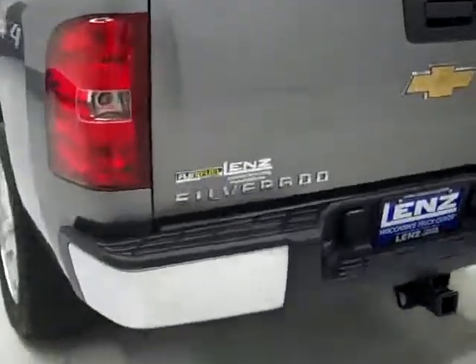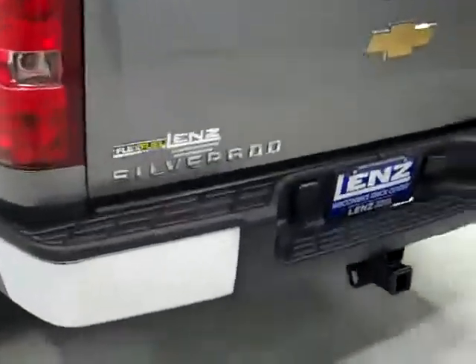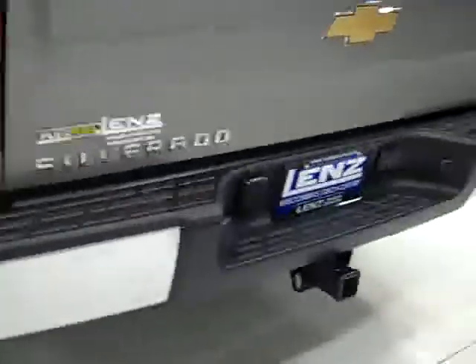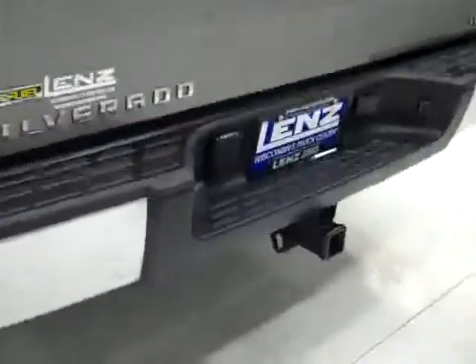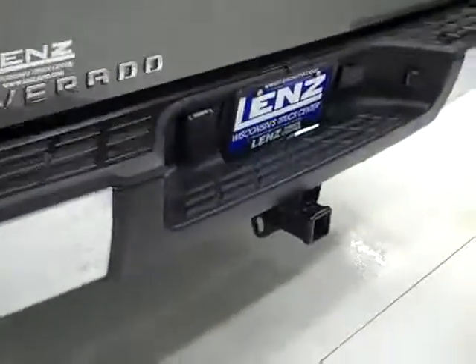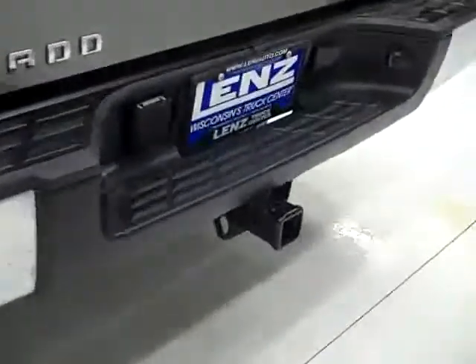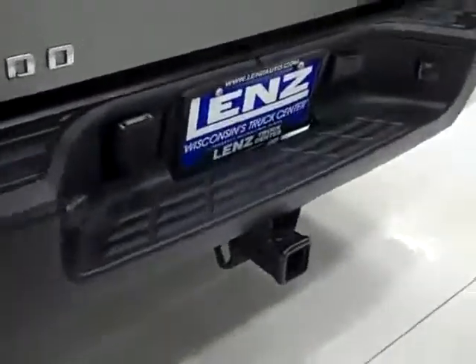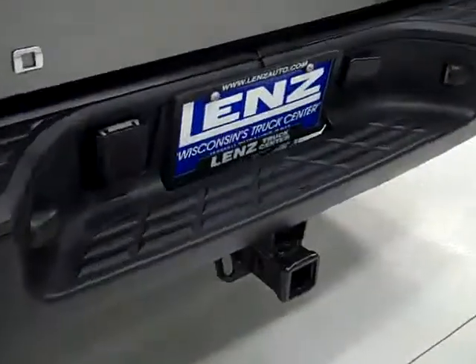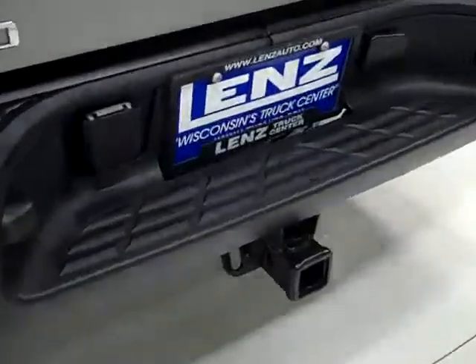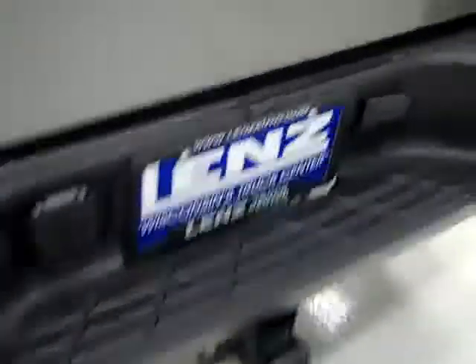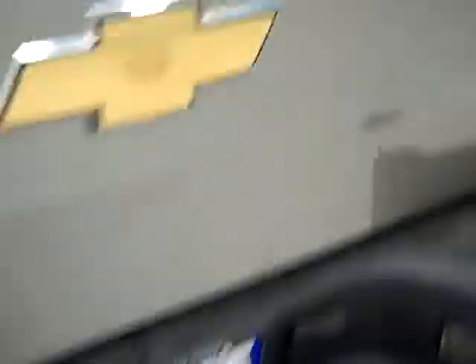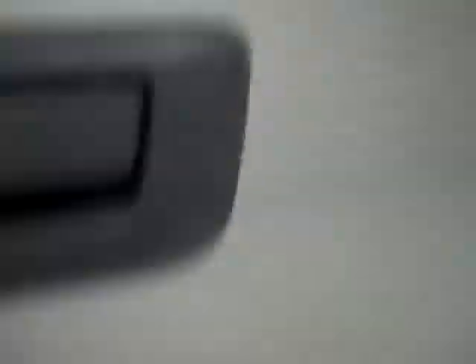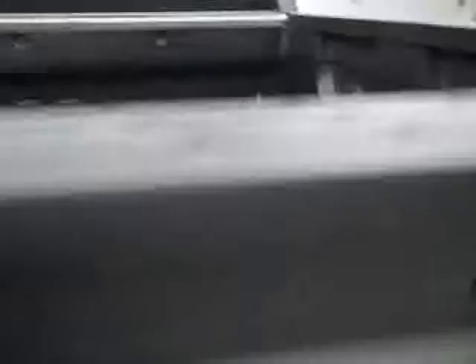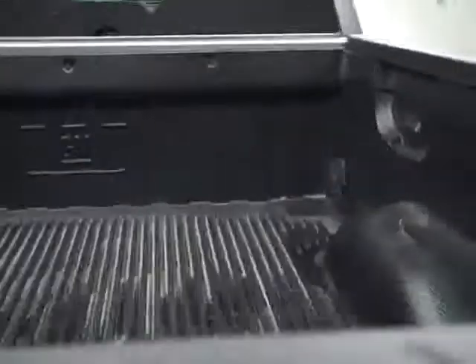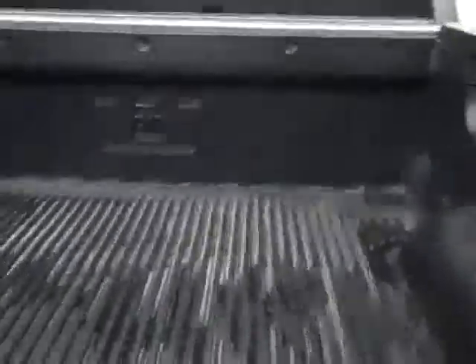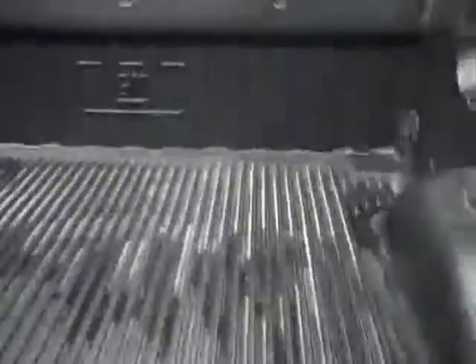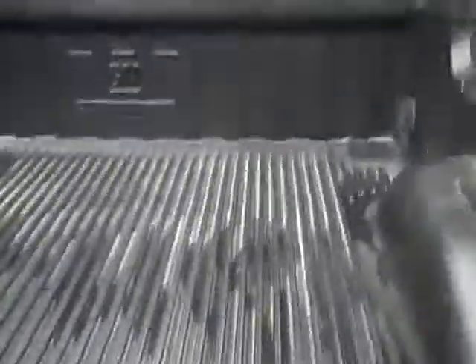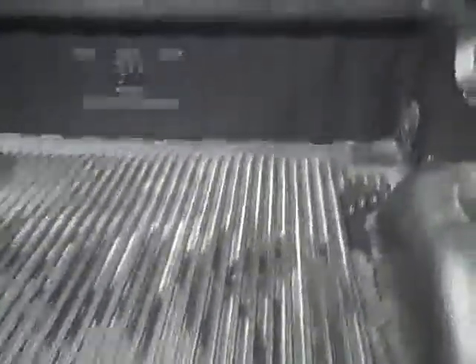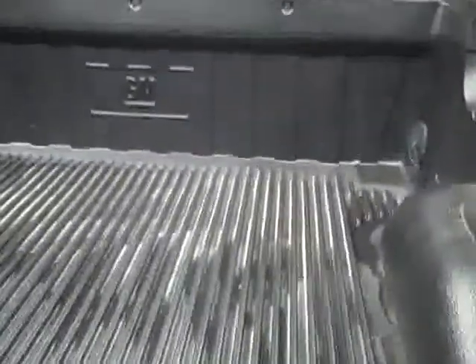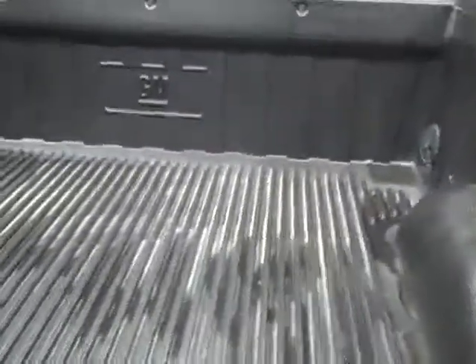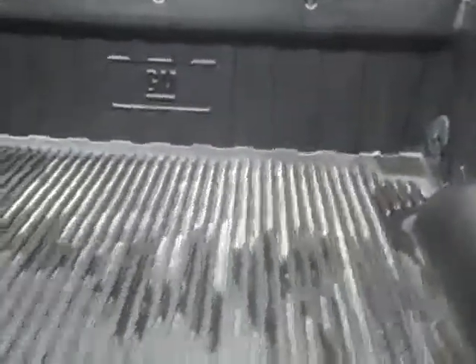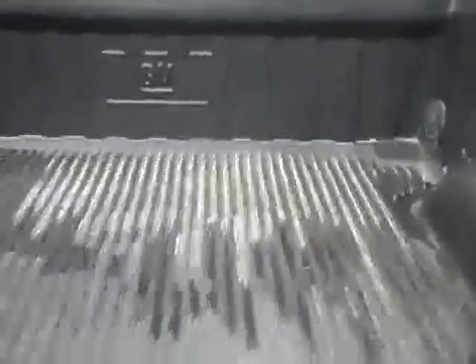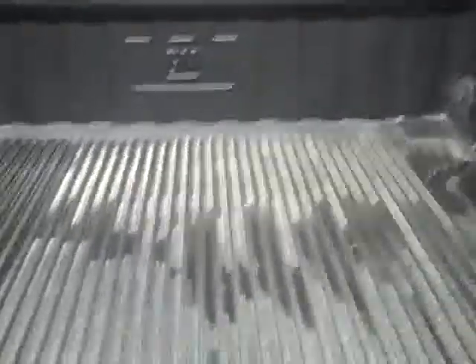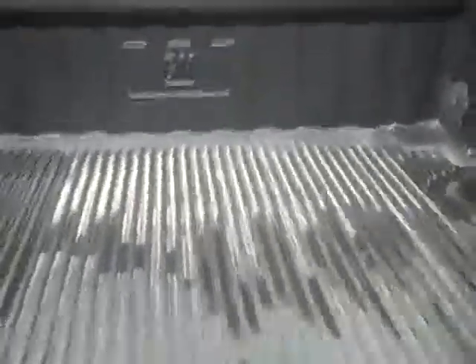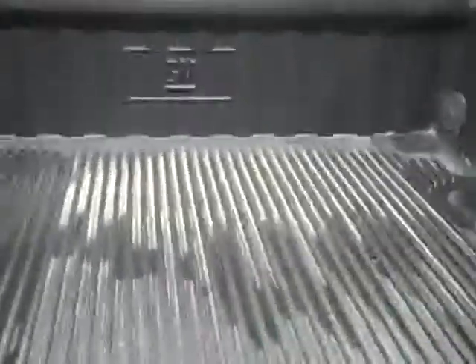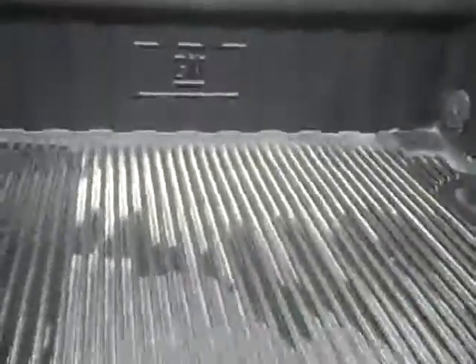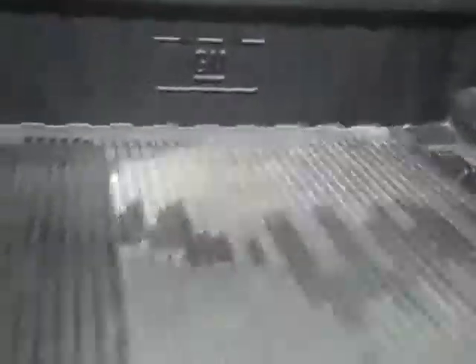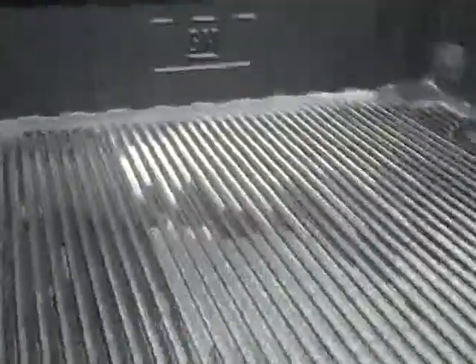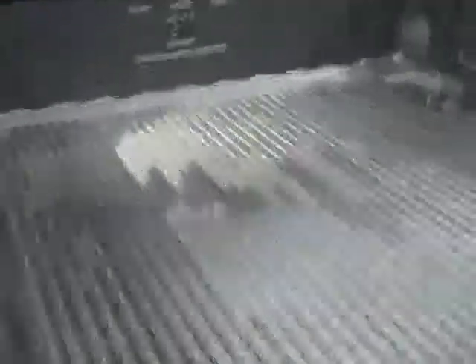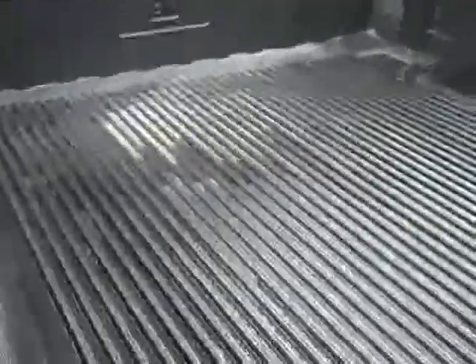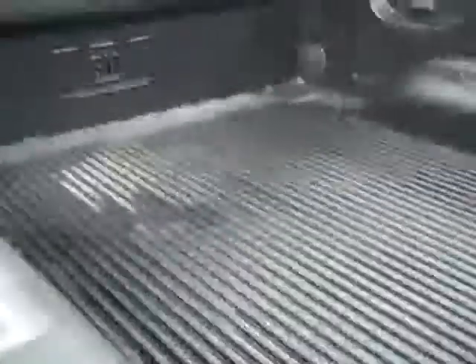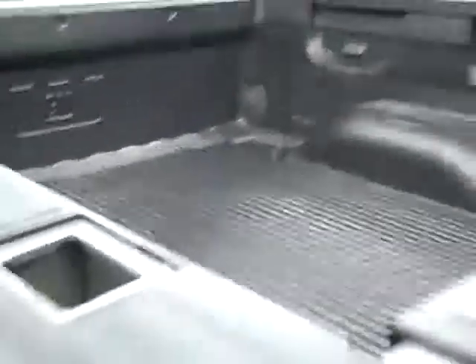the rear bumper and tailgate are in good condition. There is a hitch and wiring for towing. In the bed there is a drop-in factory bed liner that's in good condition as well.